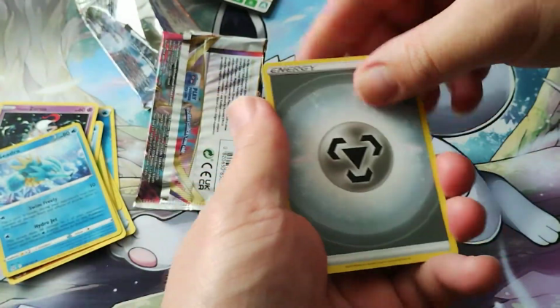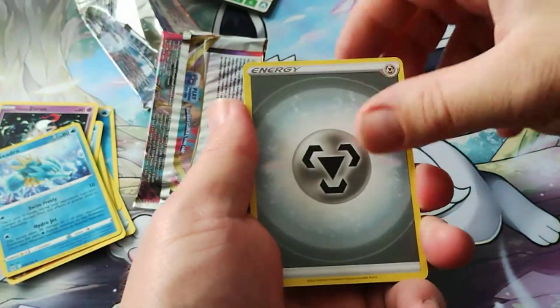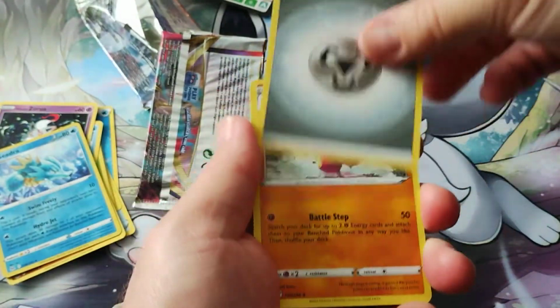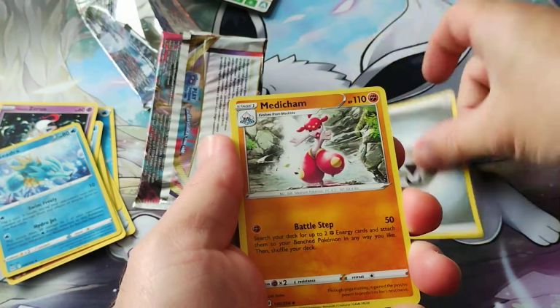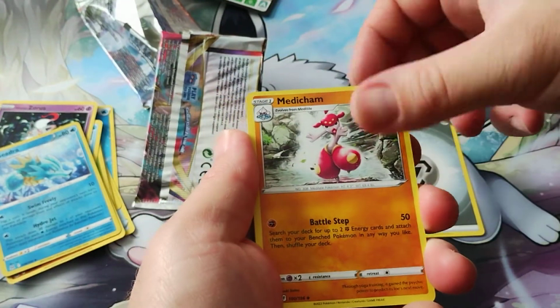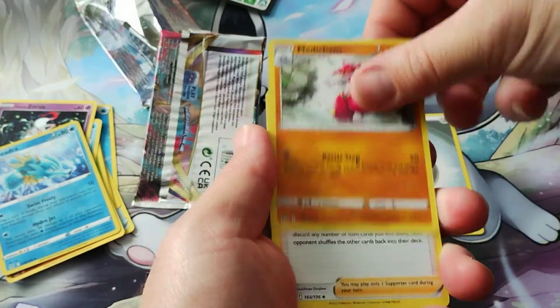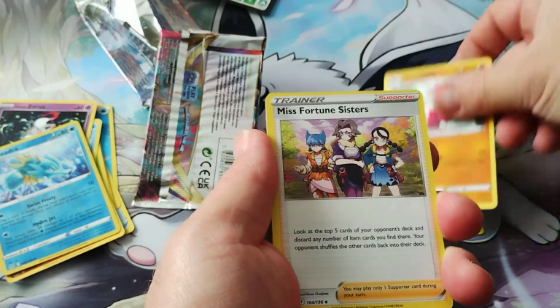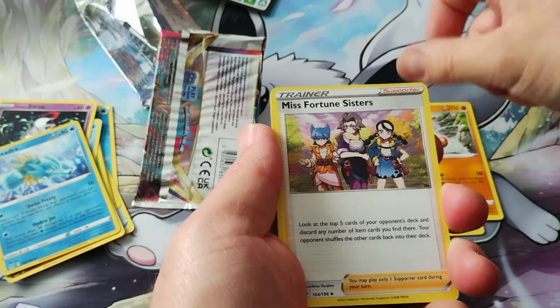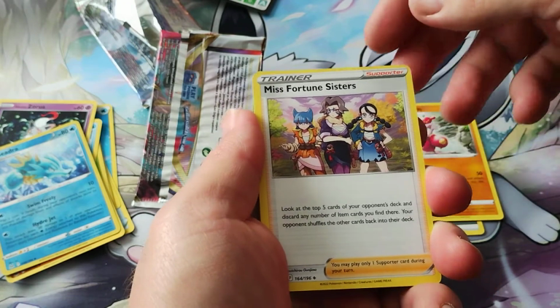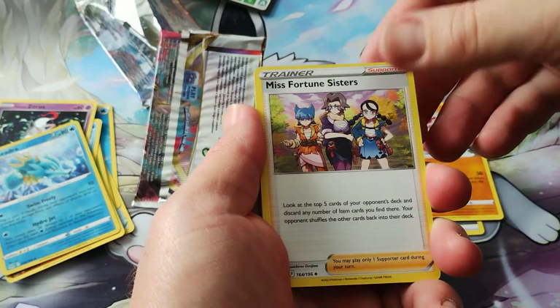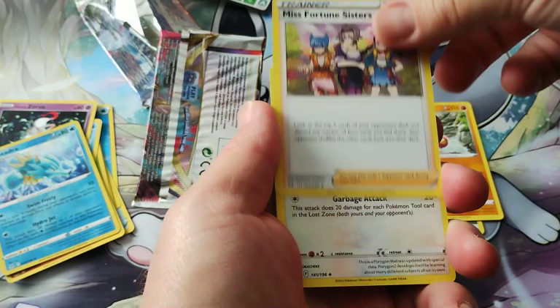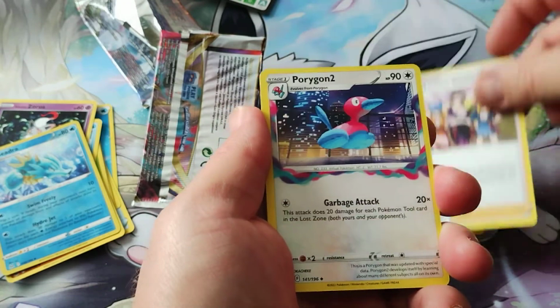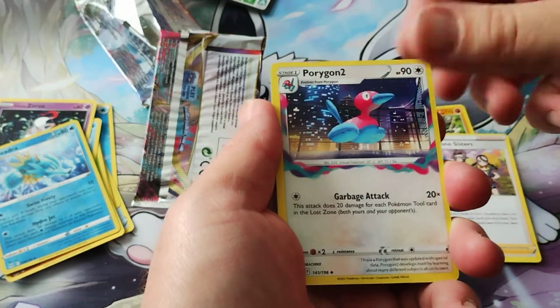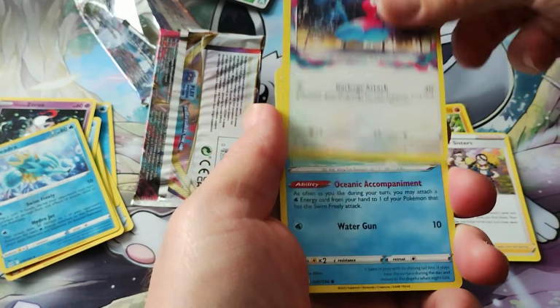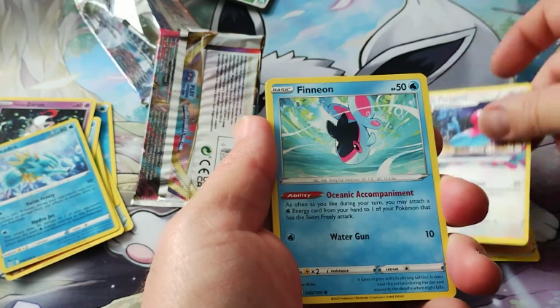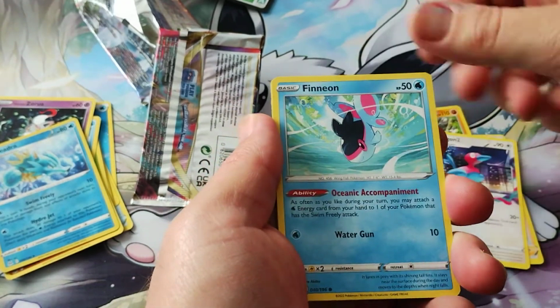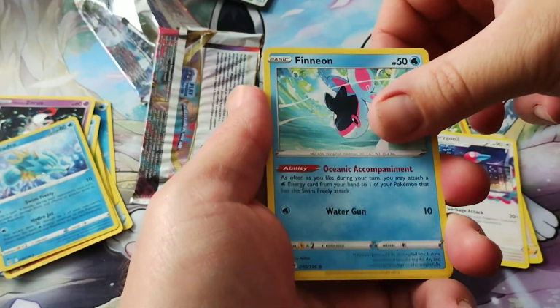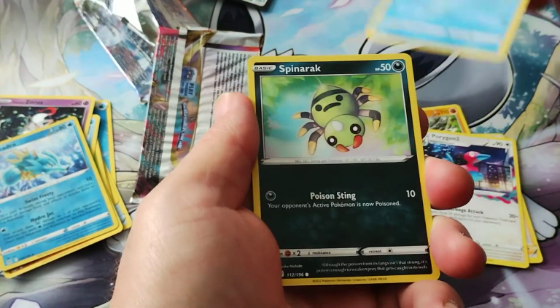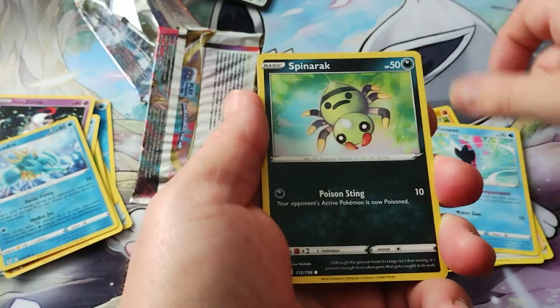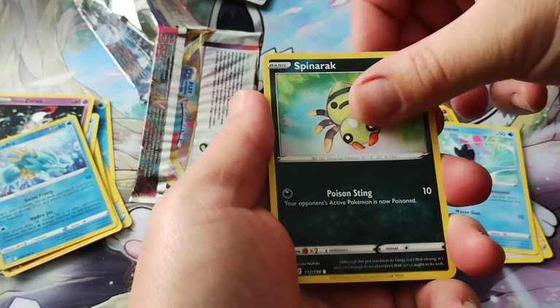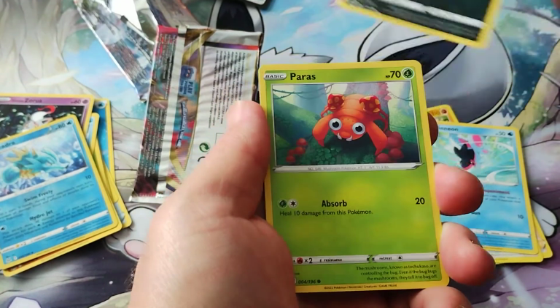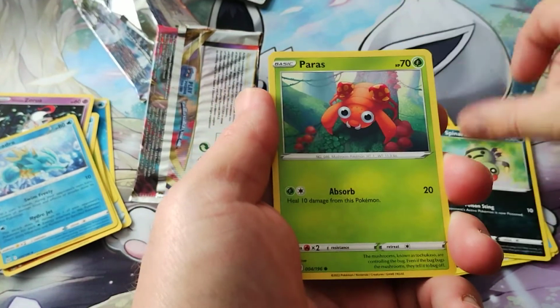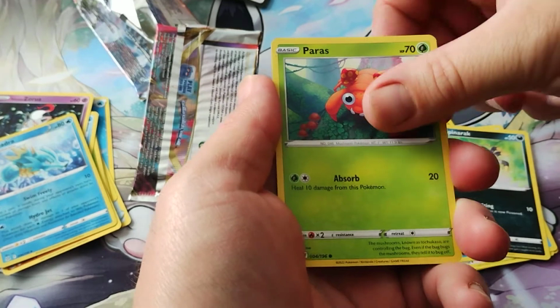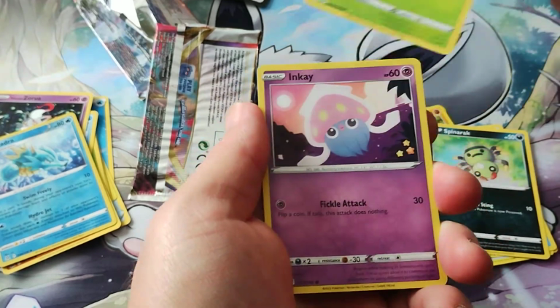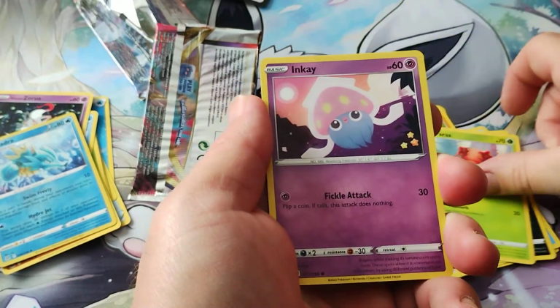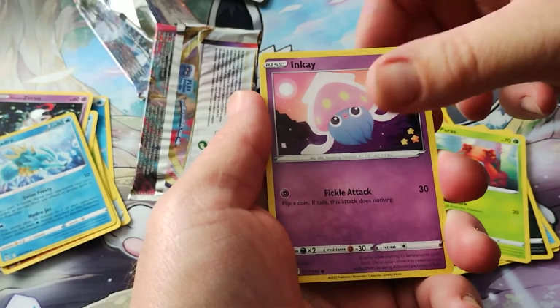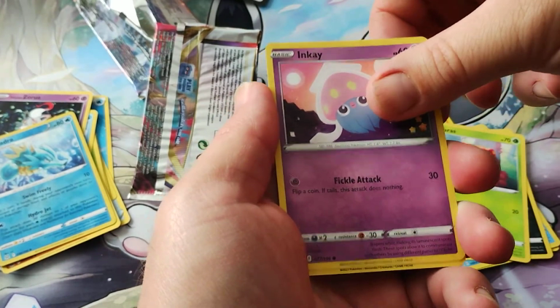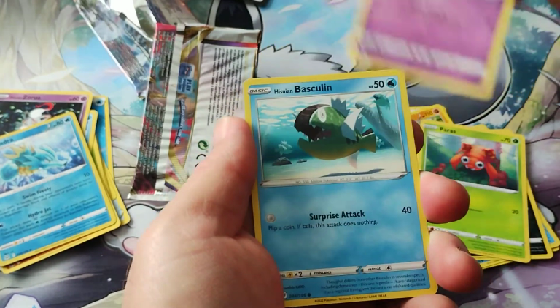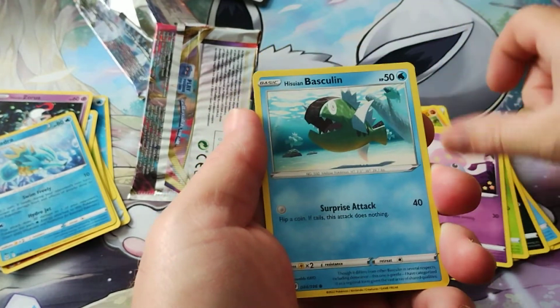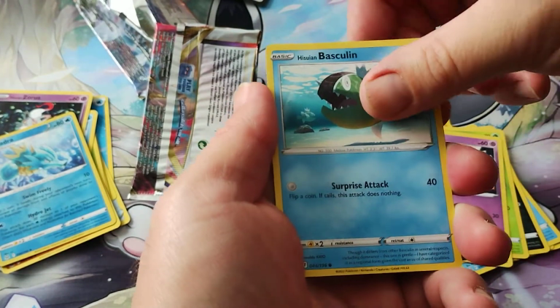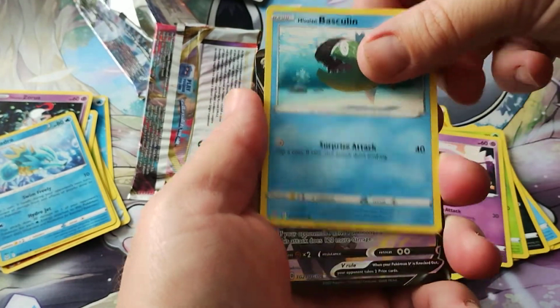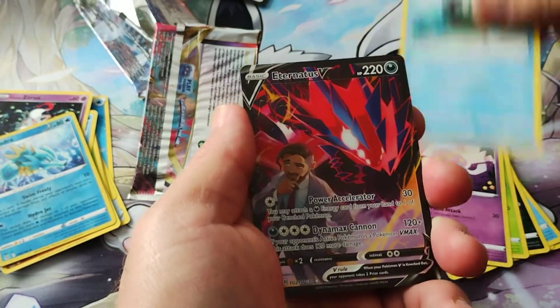Pack two: a Steel Energy, Medicham, a Miss Fortune Sisters, Porygon 2, Finian, Spinarak, Harass, Inkay, Basculin.